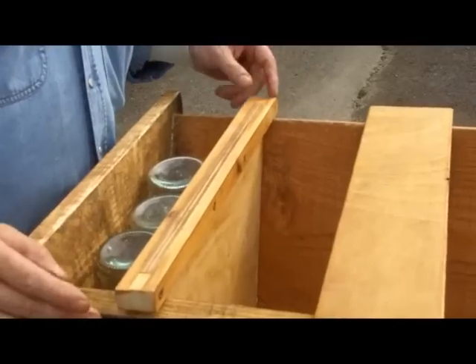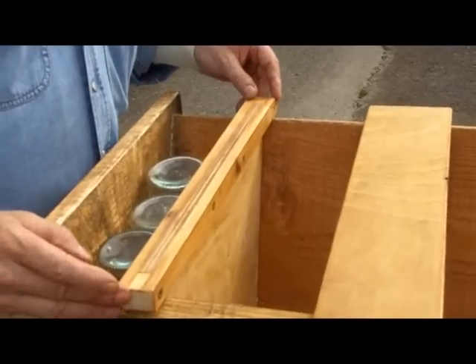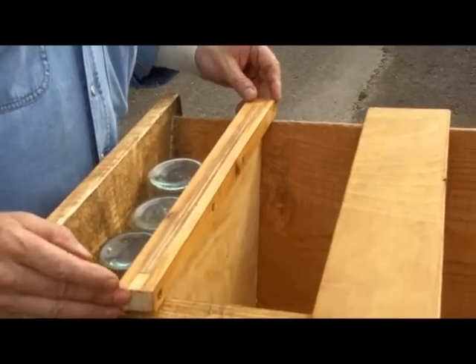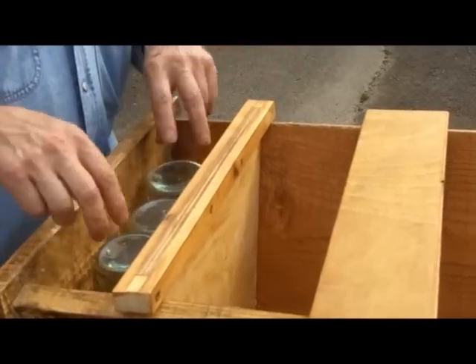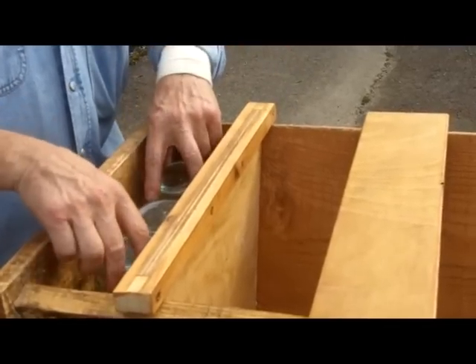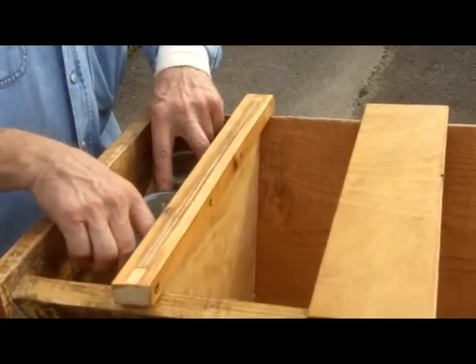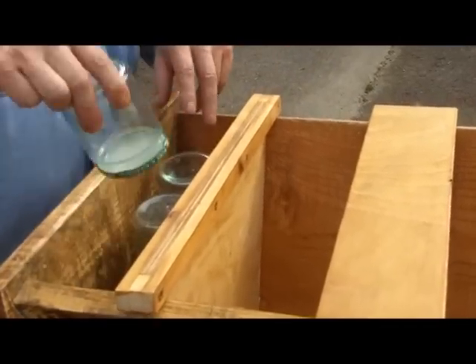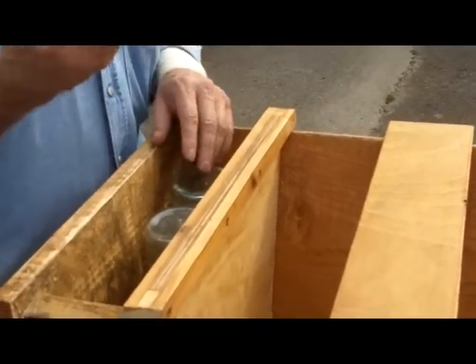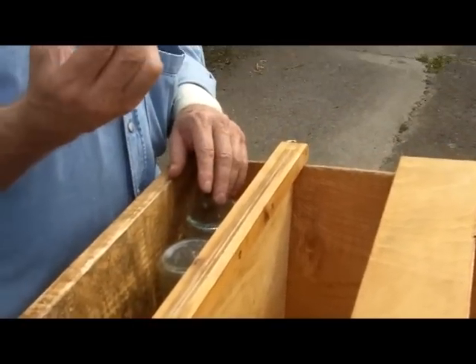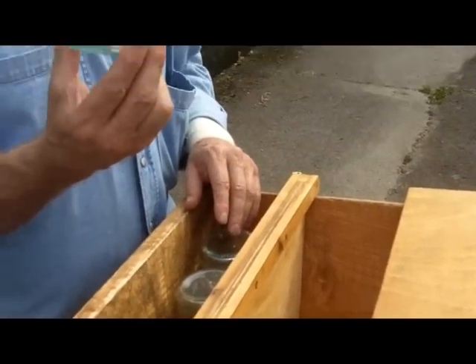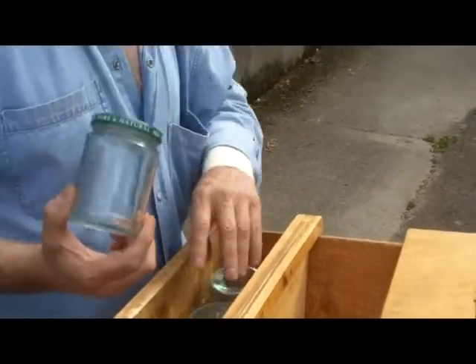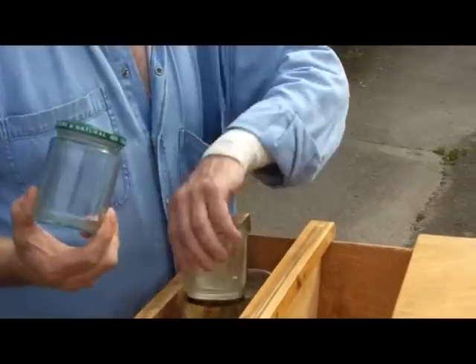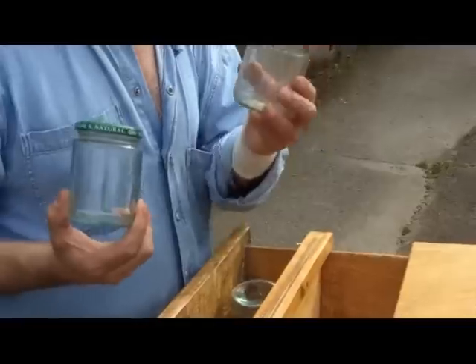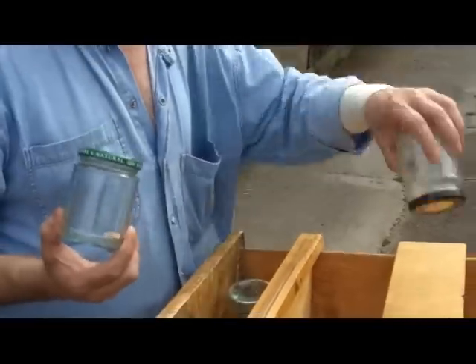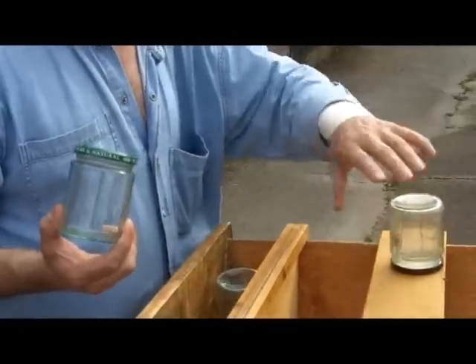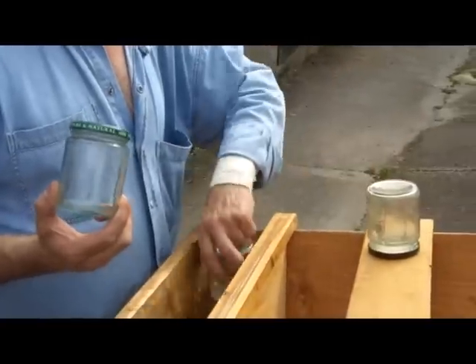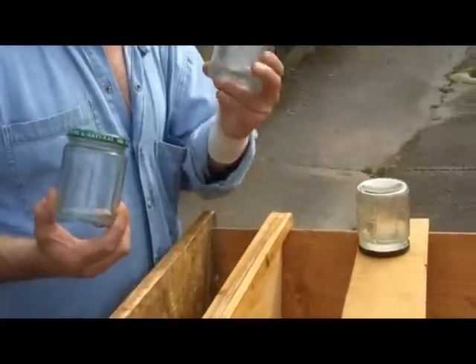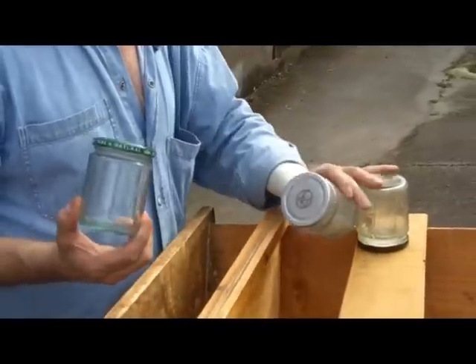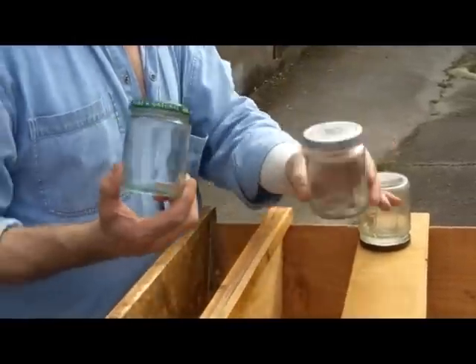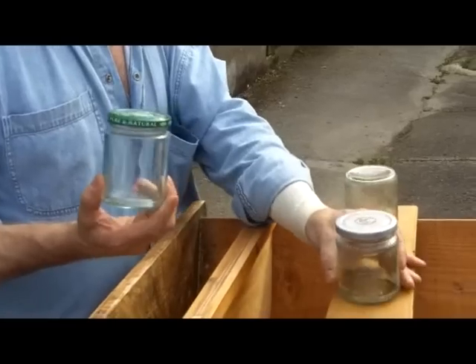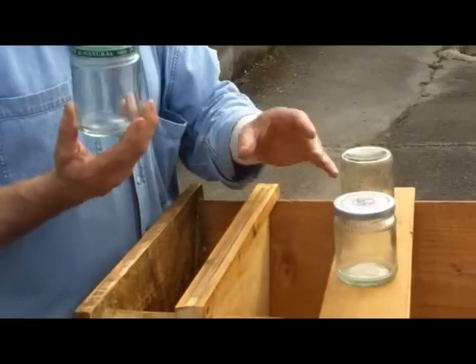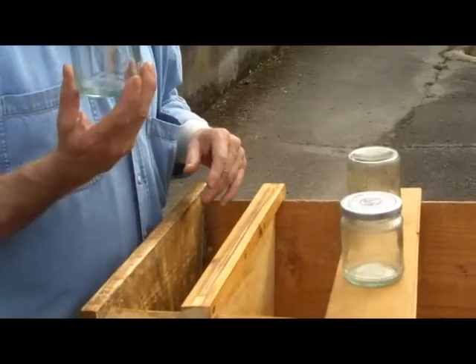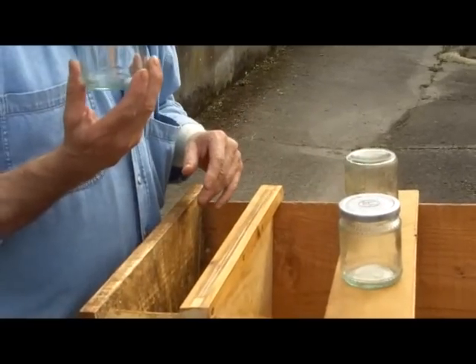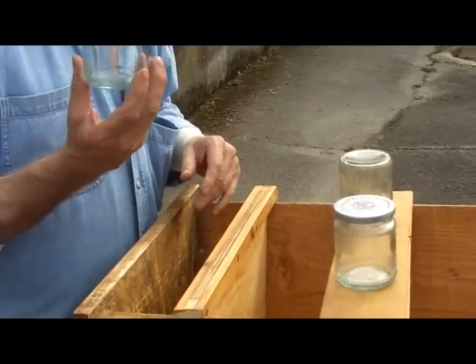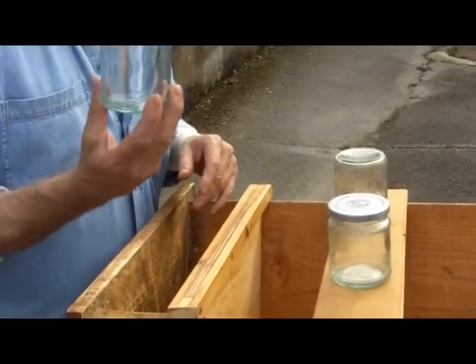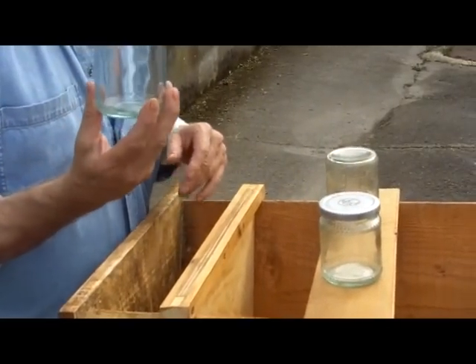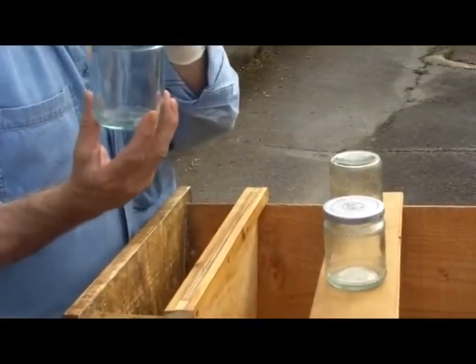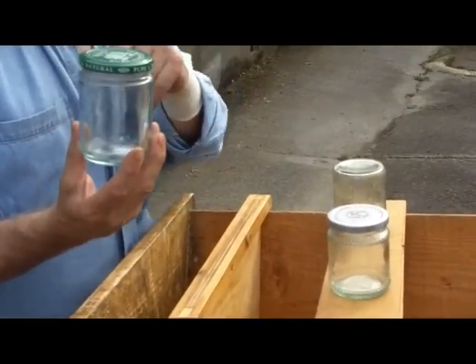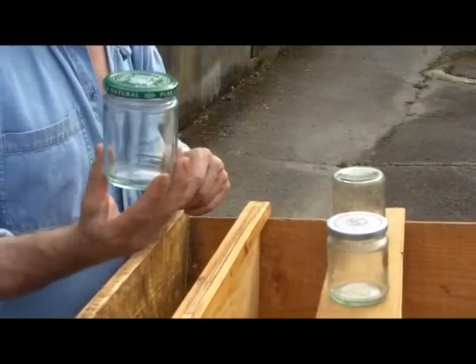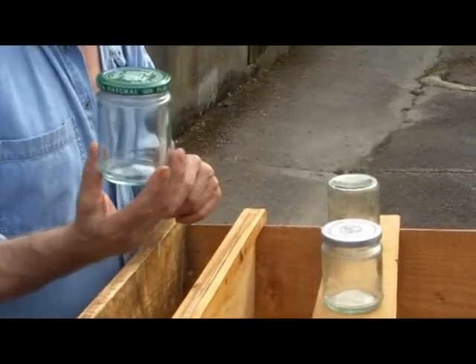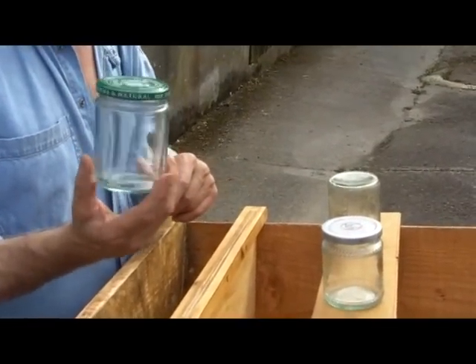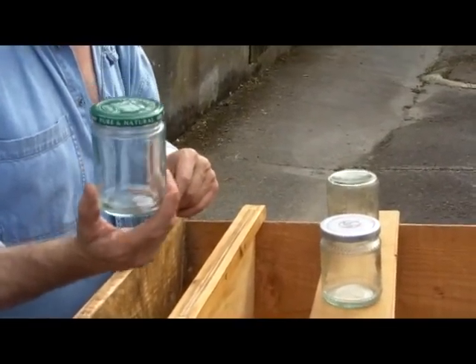Inside the feeder you can see there are three jars — jar number one, jar number two, jar number three. Those three jars are what your food goes into, the sugar syrup that you're going to feed to the bees.